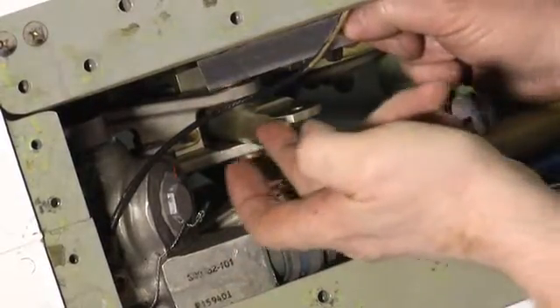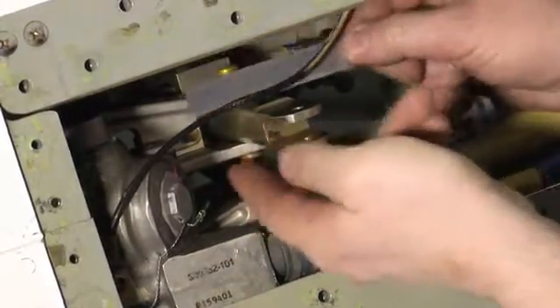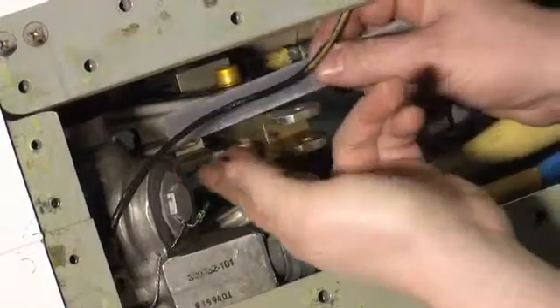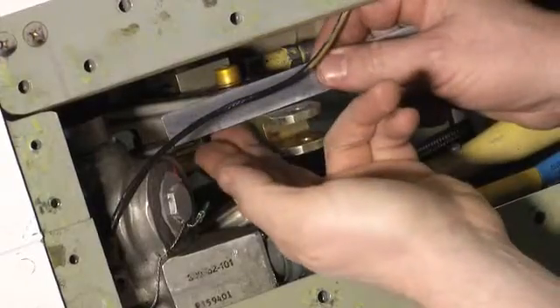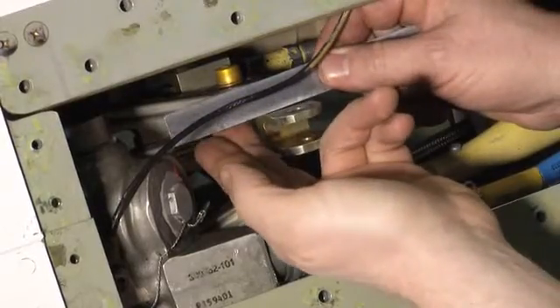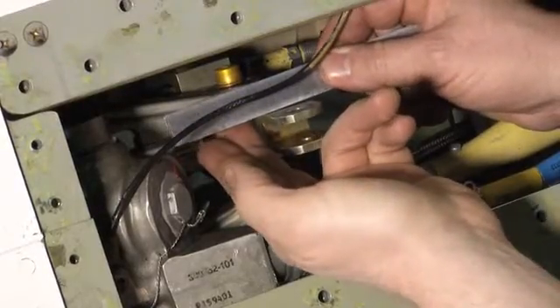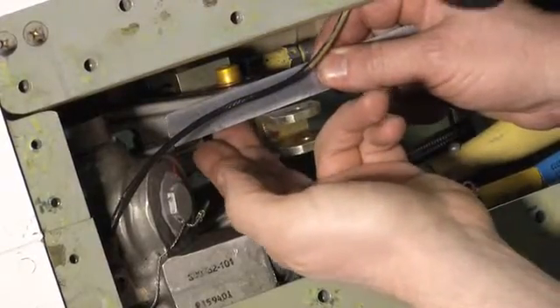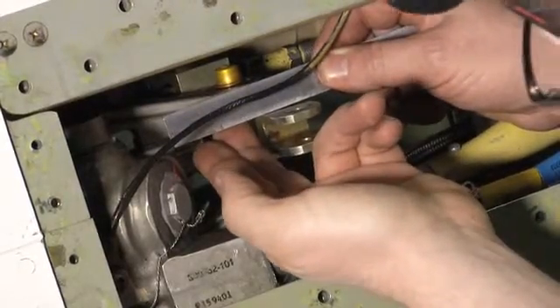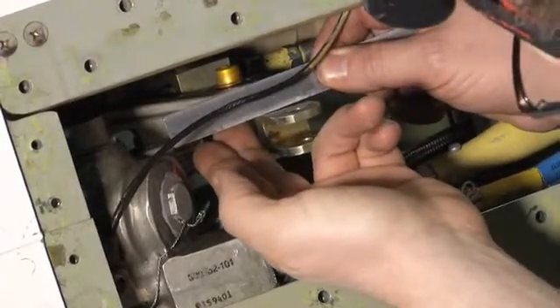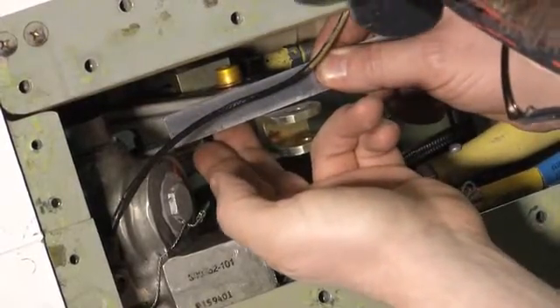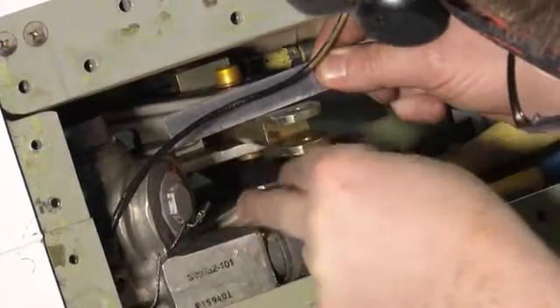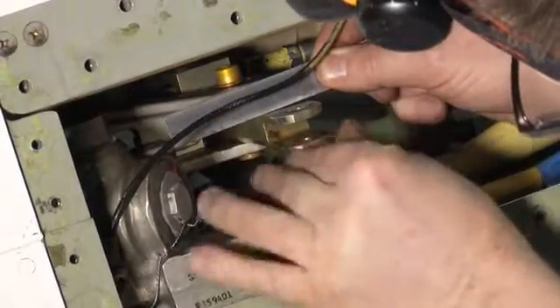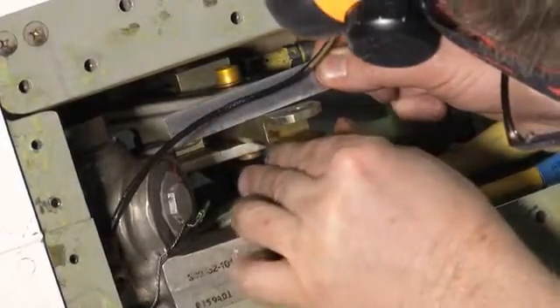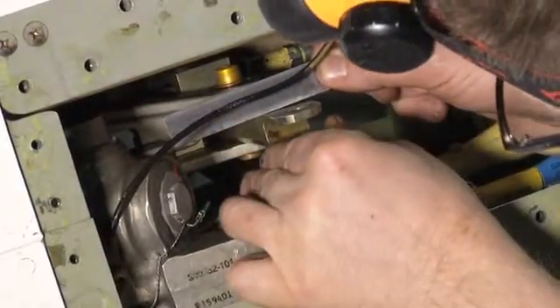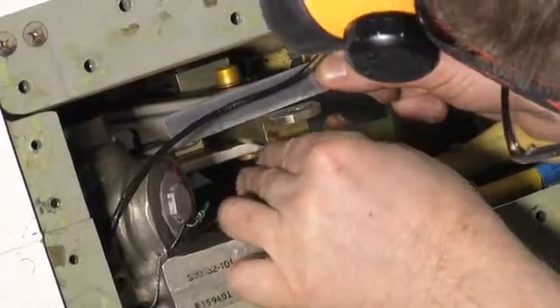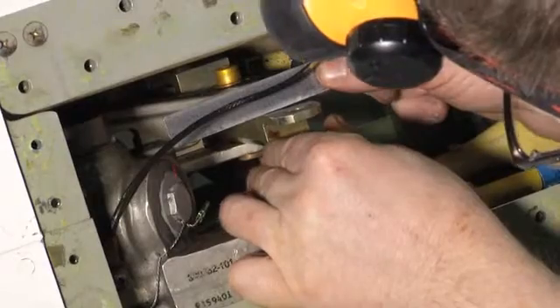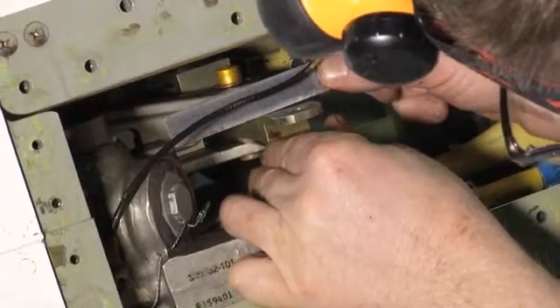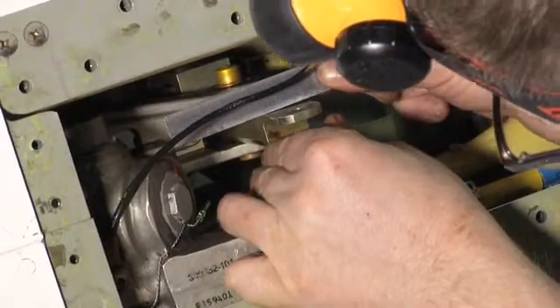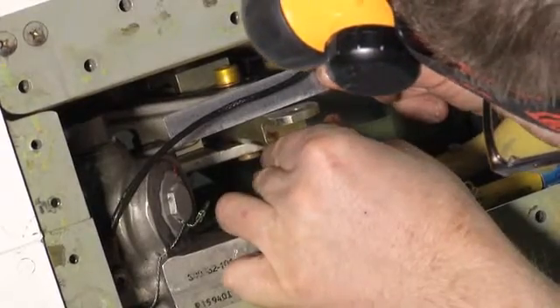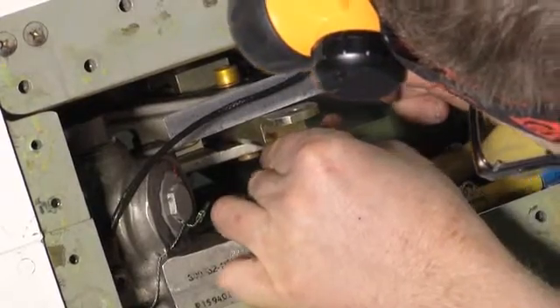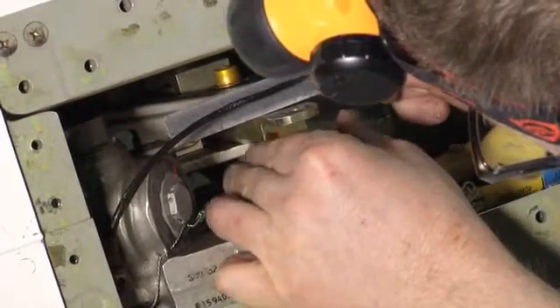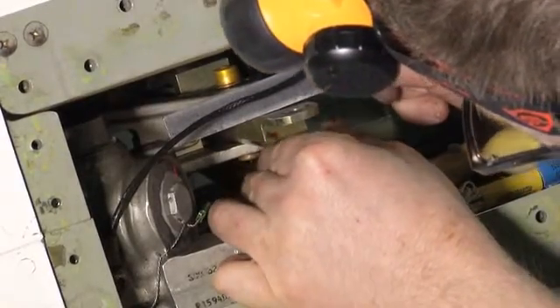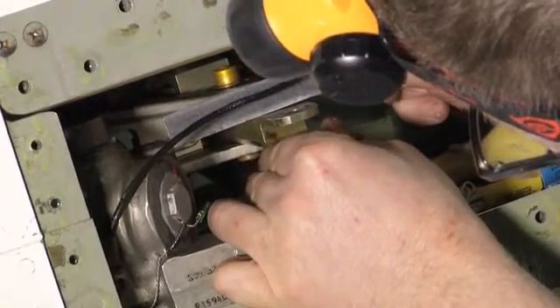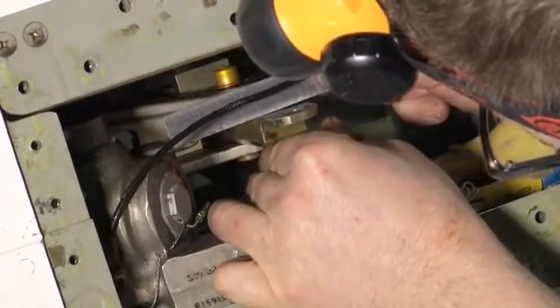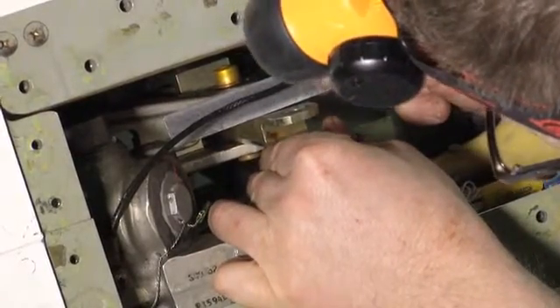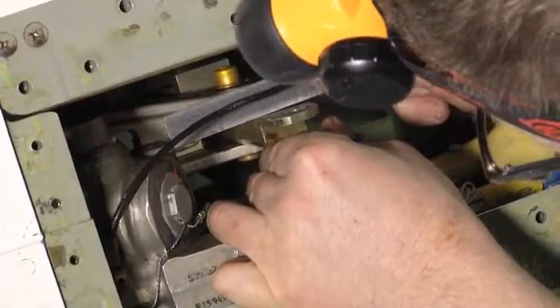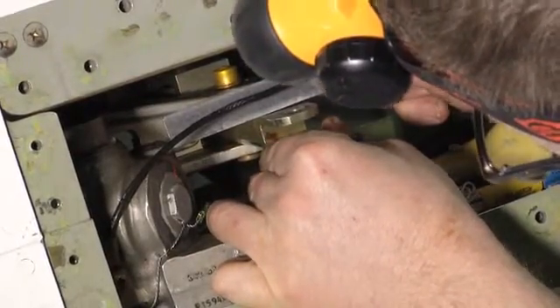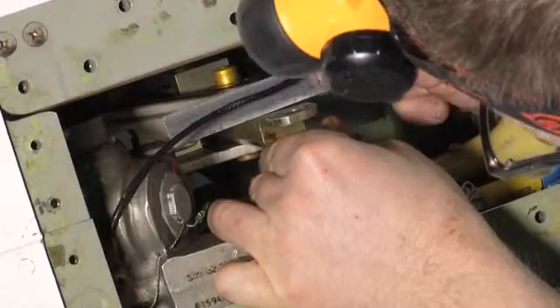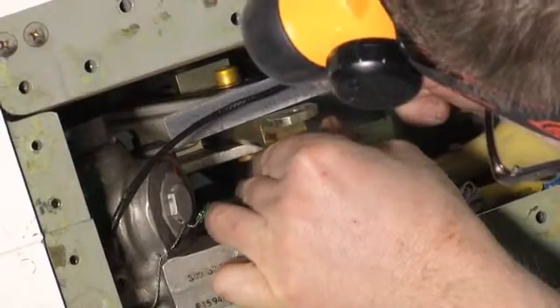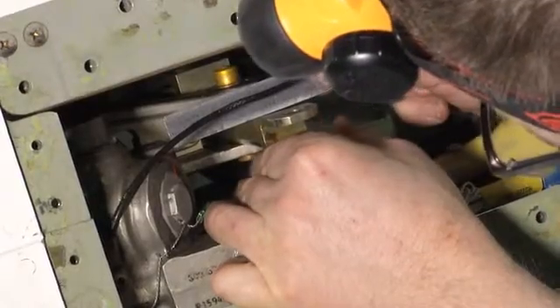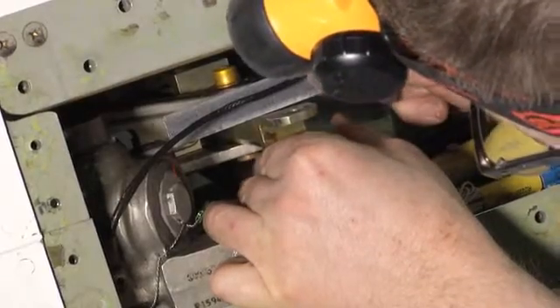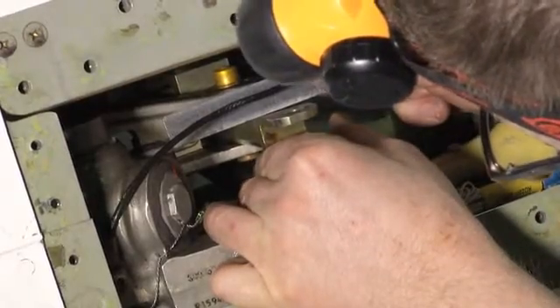To obtain the measurement, loosen the jam nut and make a preliminary adjustment to the input rod to obtain a measurement of 1.97 plus or minus .02 of an inch between the rod end and over travel stop.